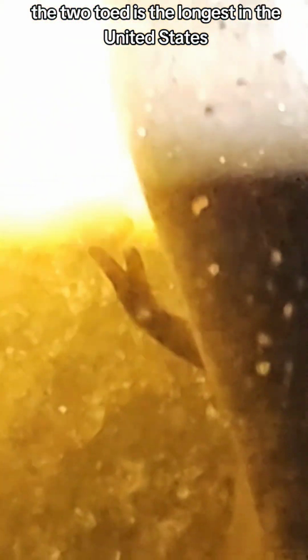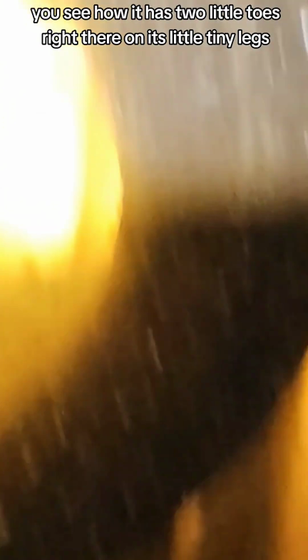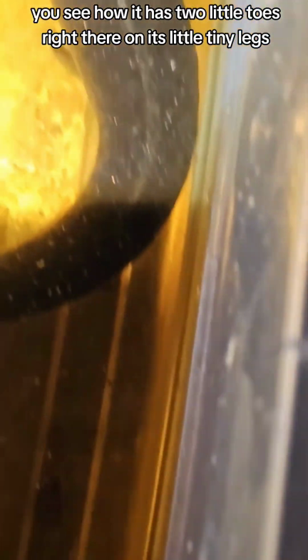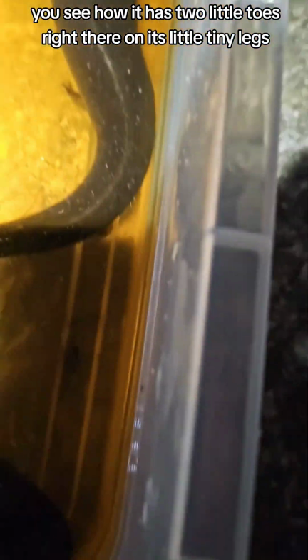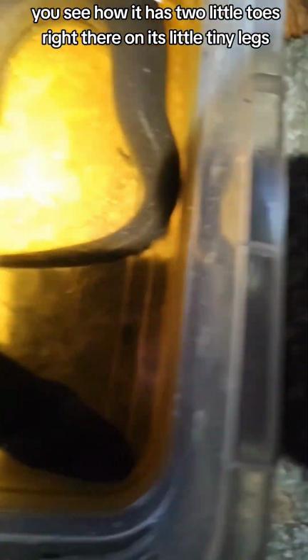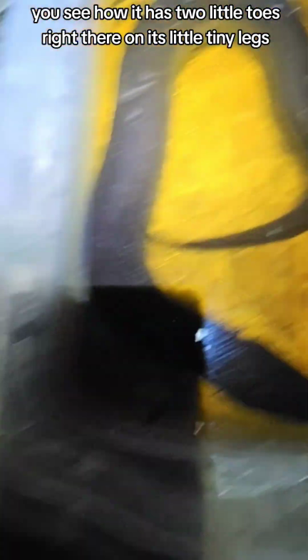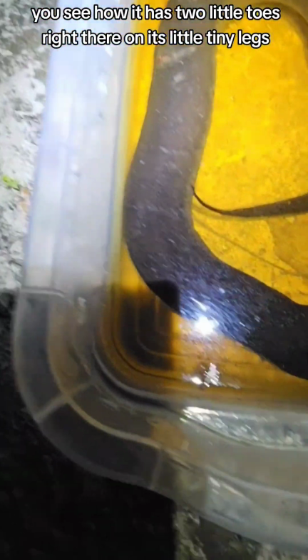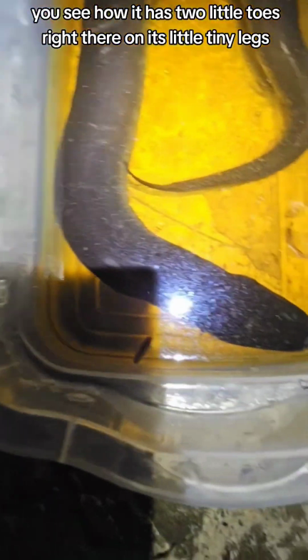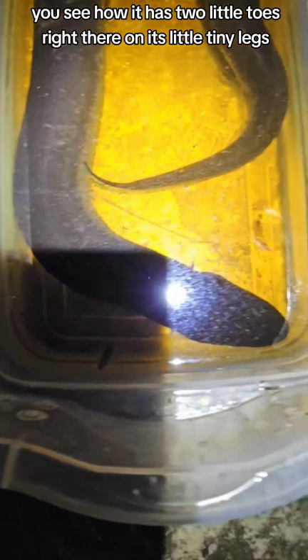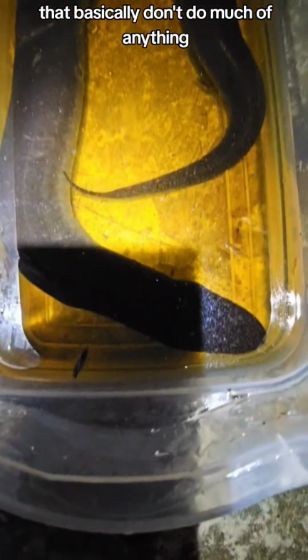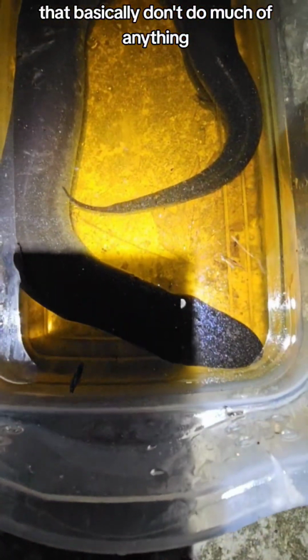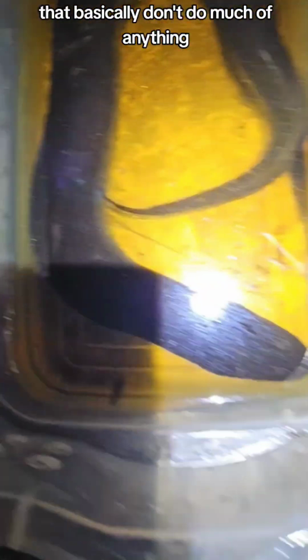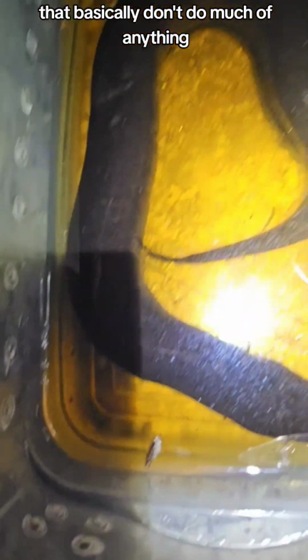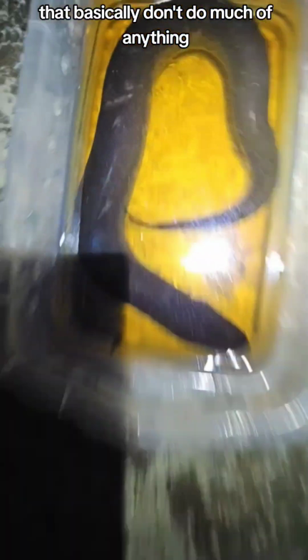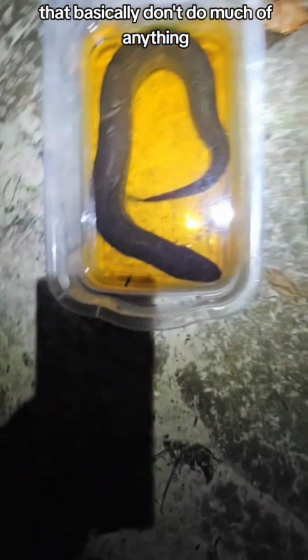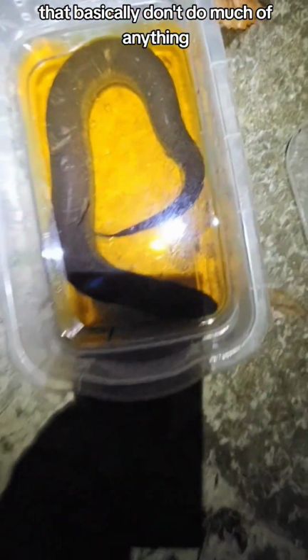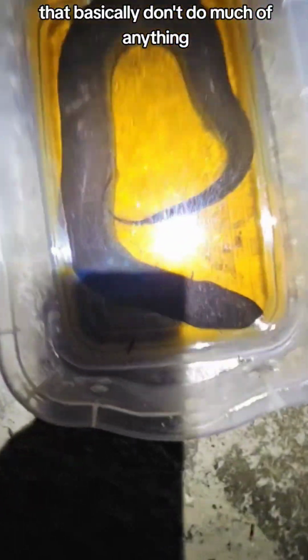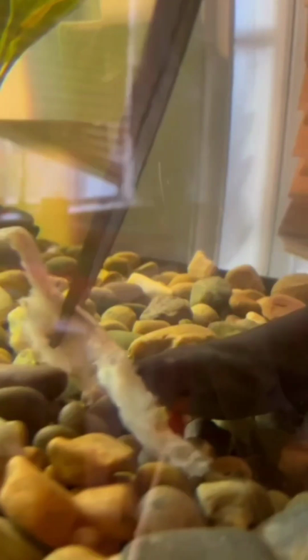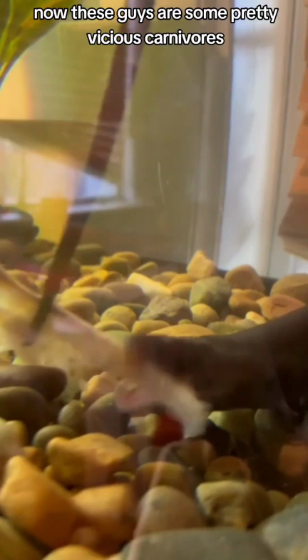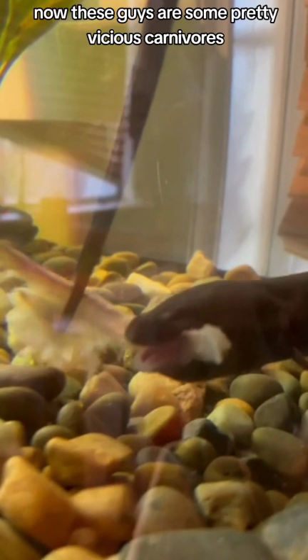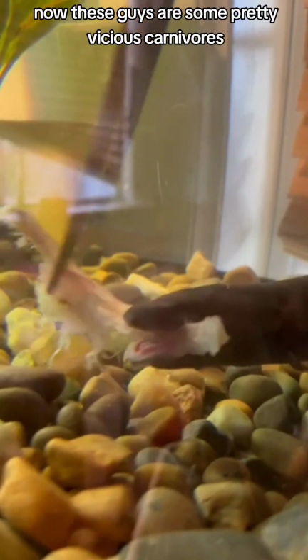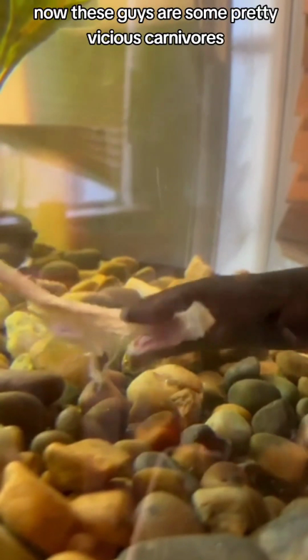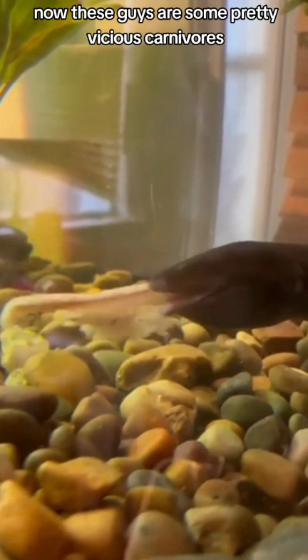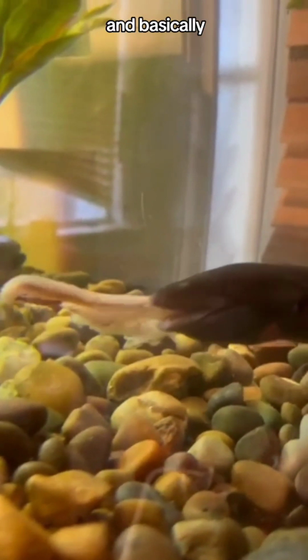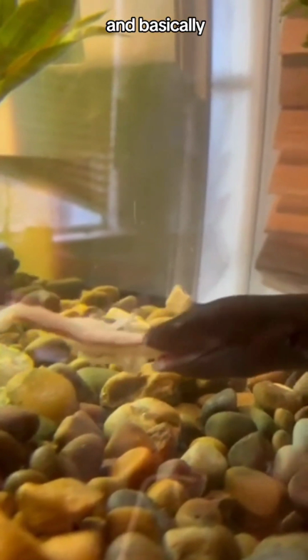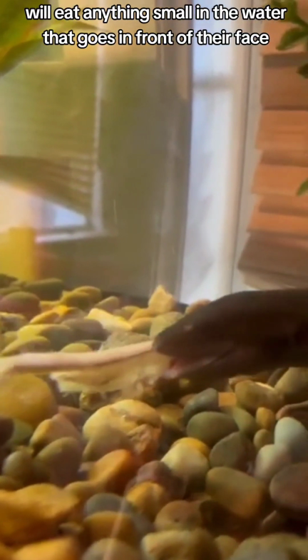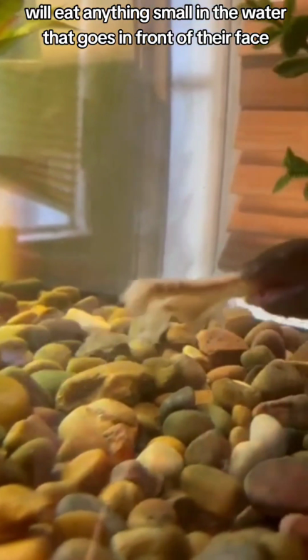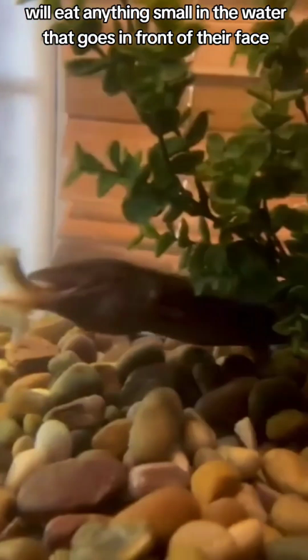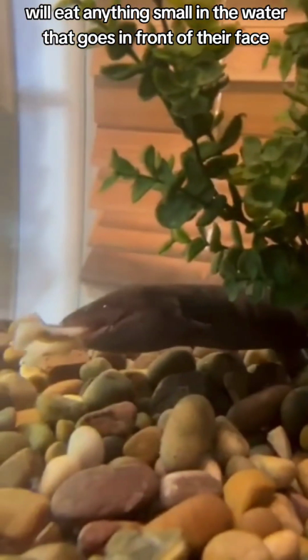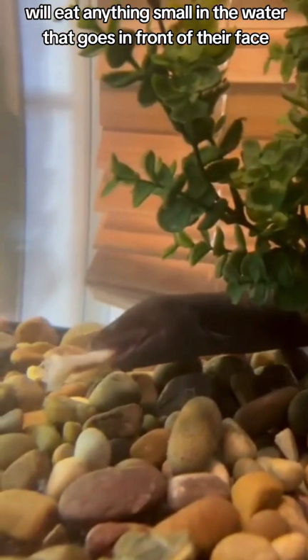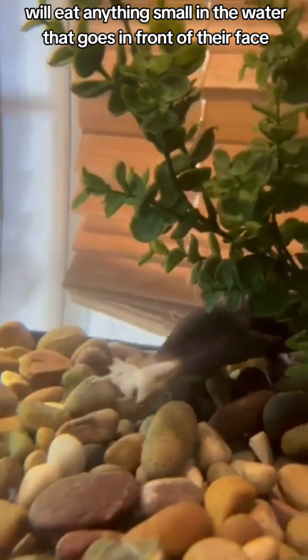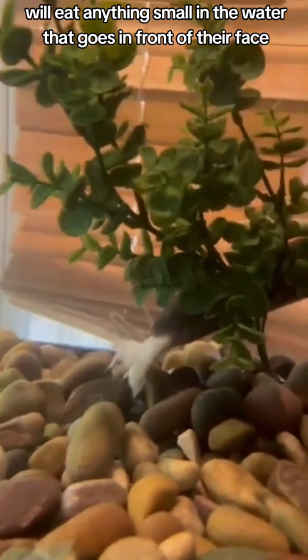You see how it has two little toes right there on its tiny little legs that basically don't do much of anything. These guys are some pretty vicious carnivores and will basically eat anything small in the water that goes in front of their face.